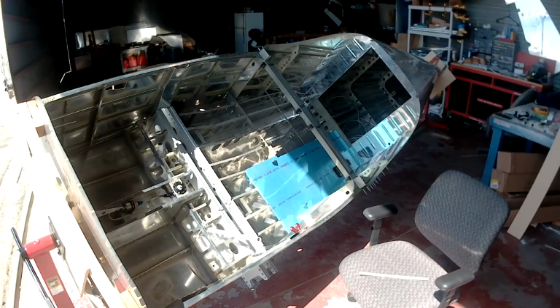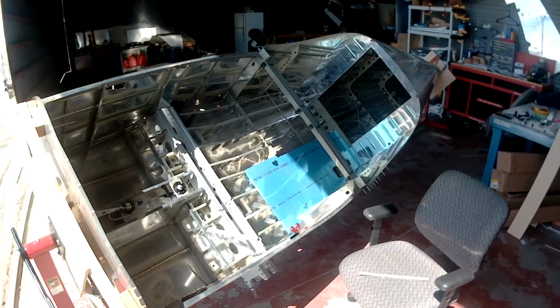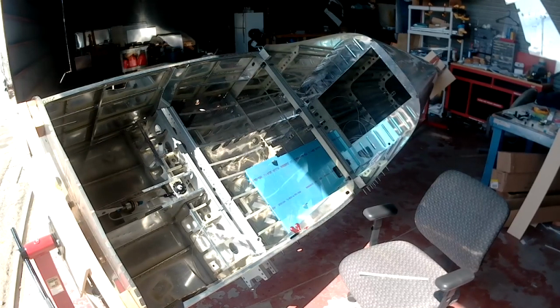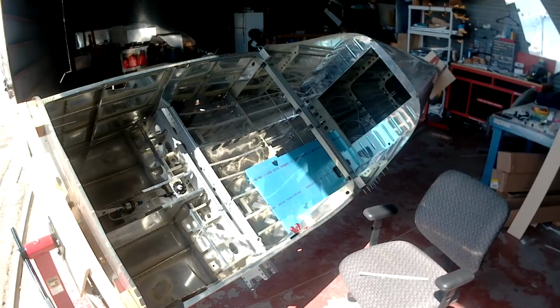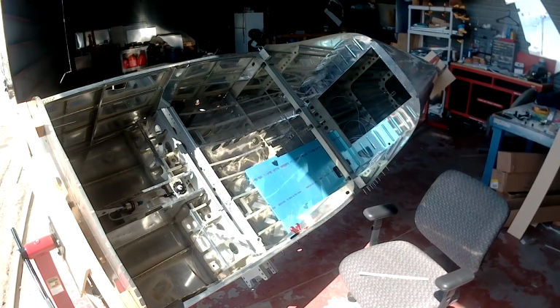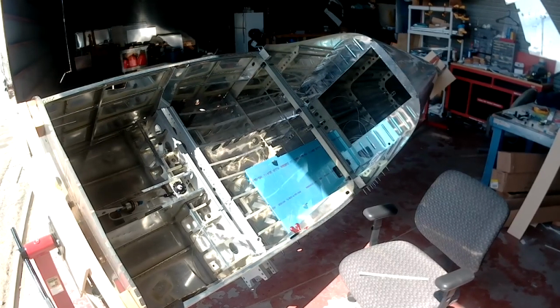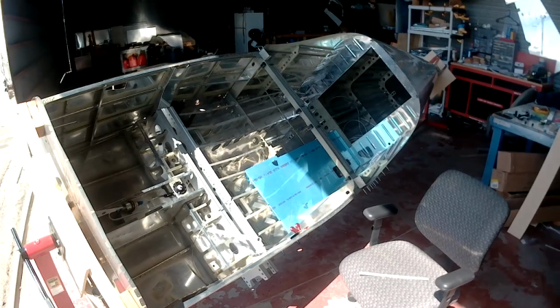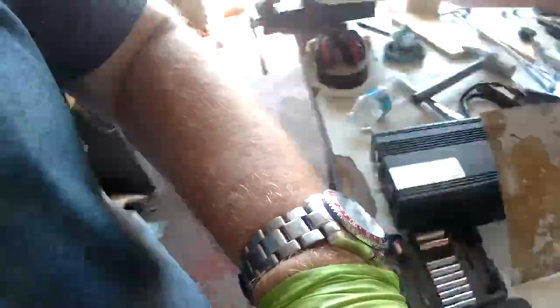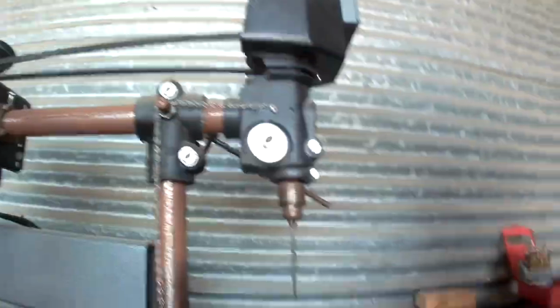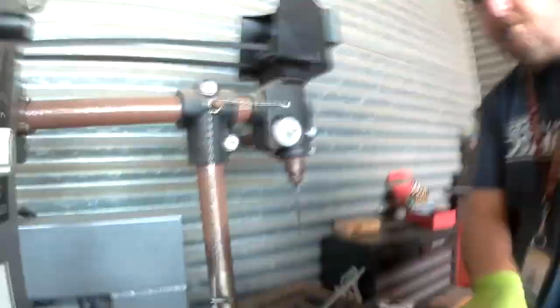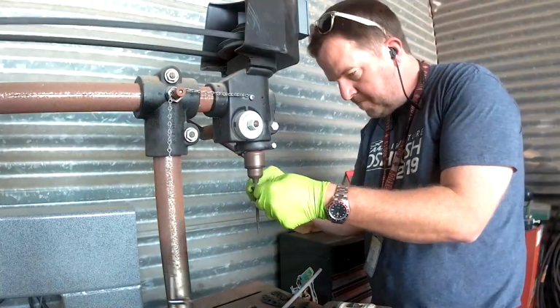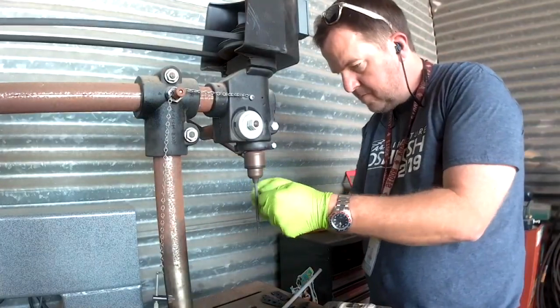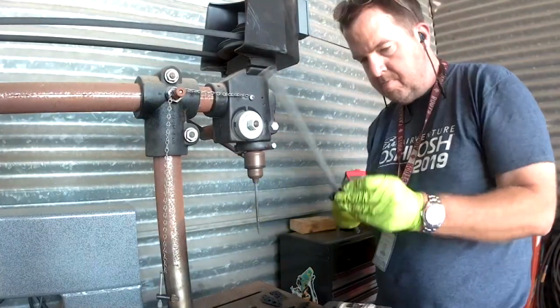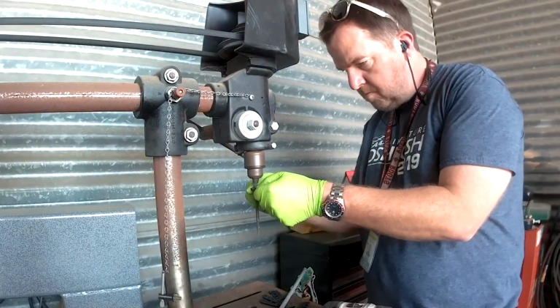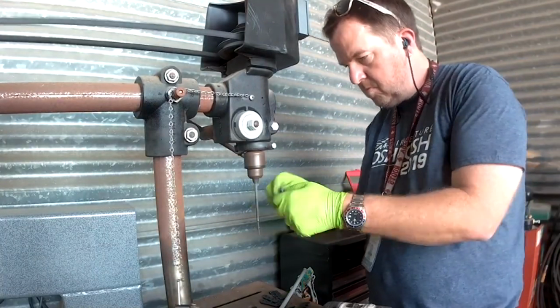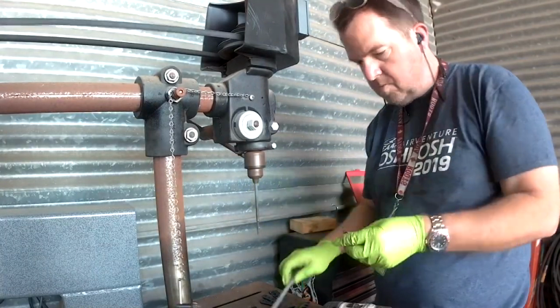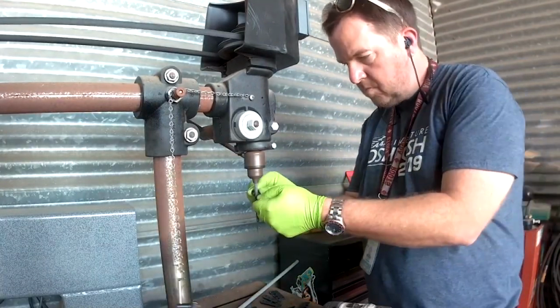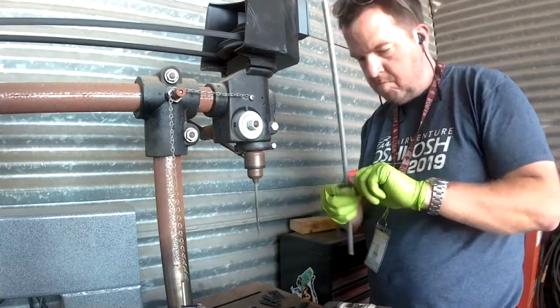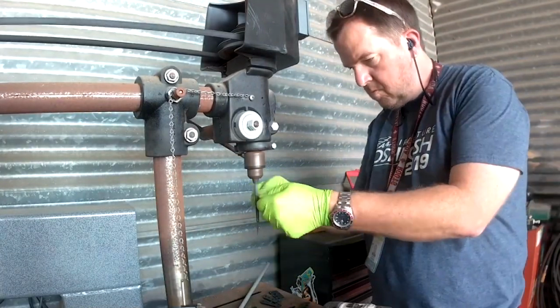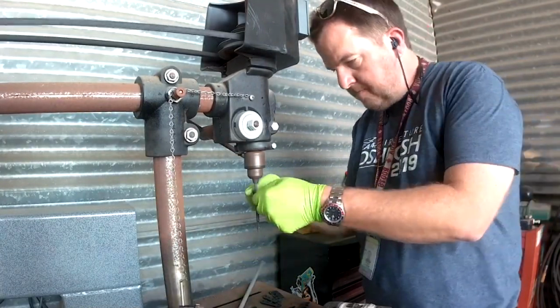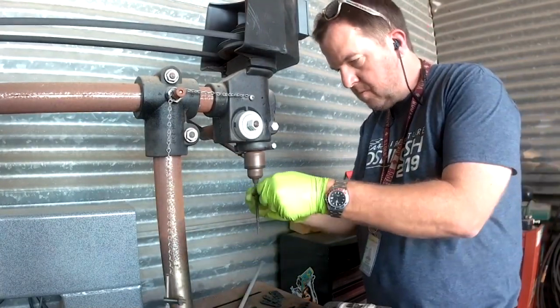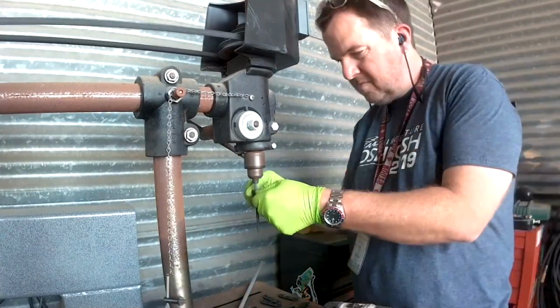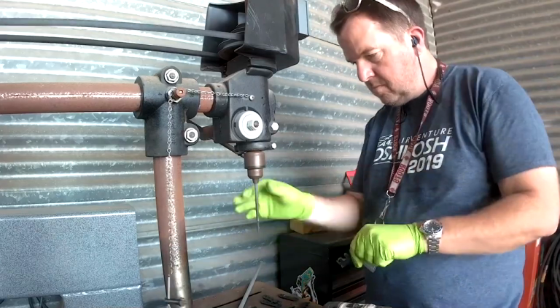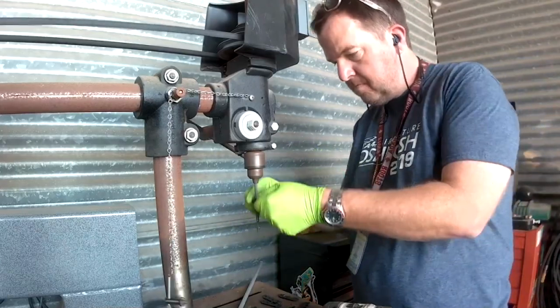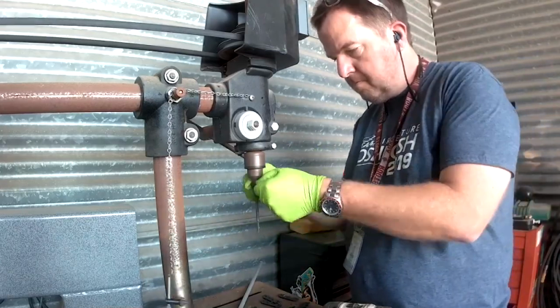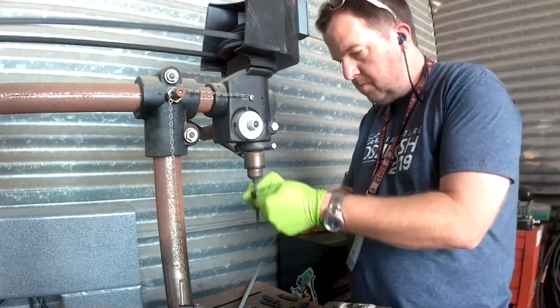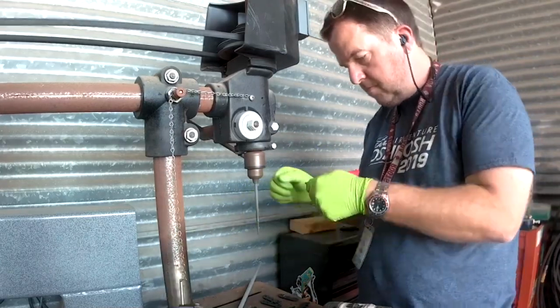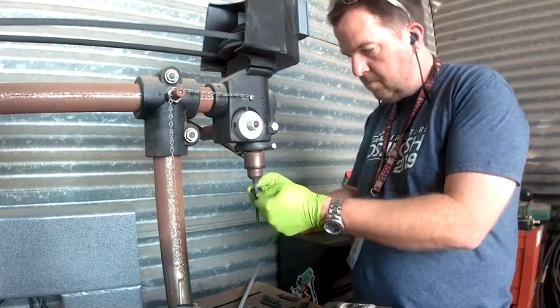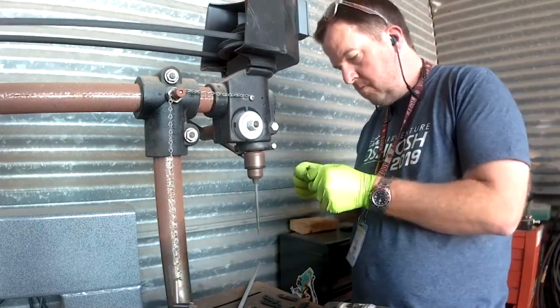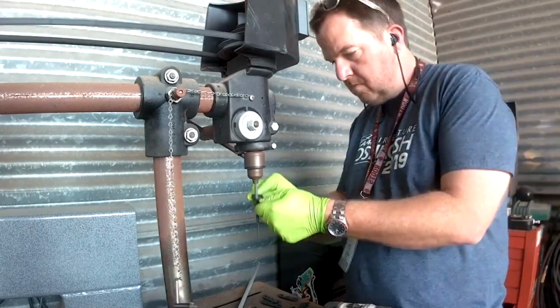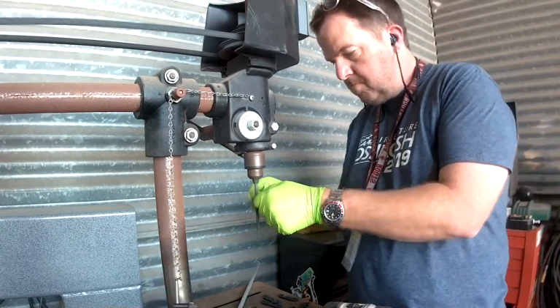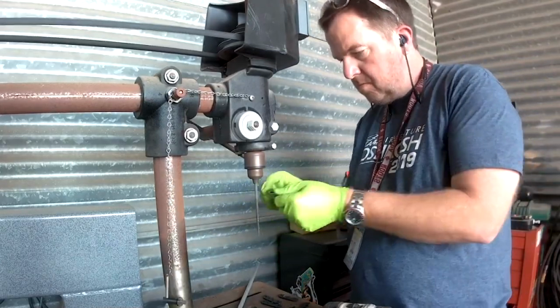You just saw me rotating the fuselage back the other way so I could get to something that was hard to reach. I'm lazy, and having that rotisserie is golden.